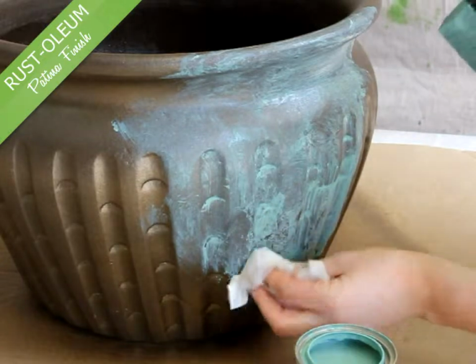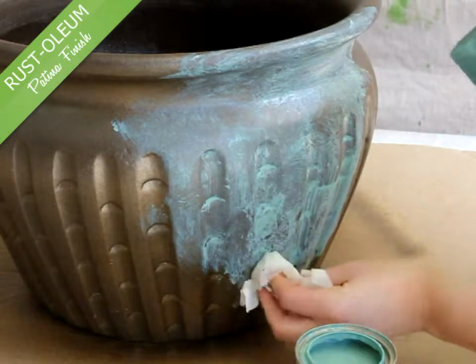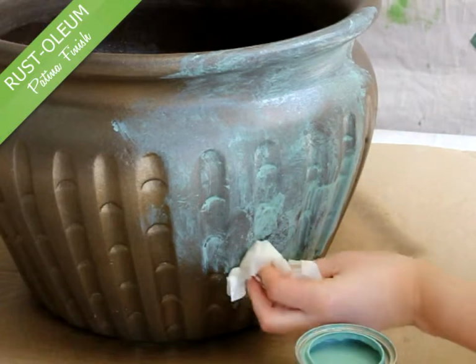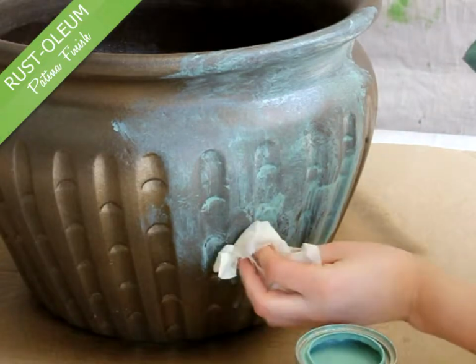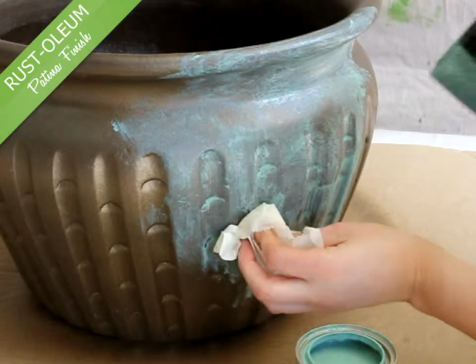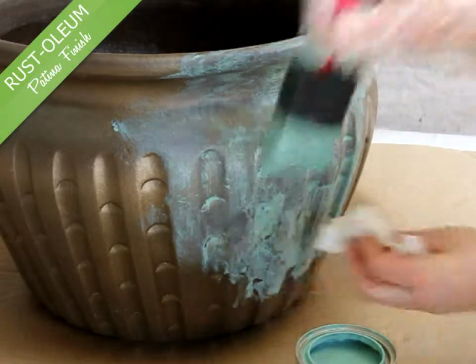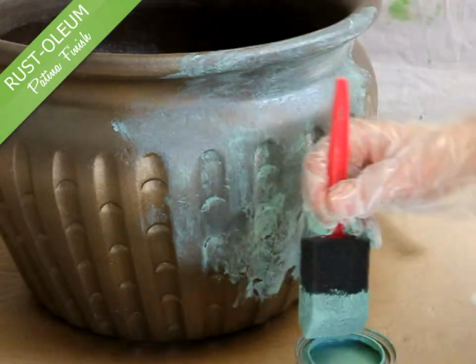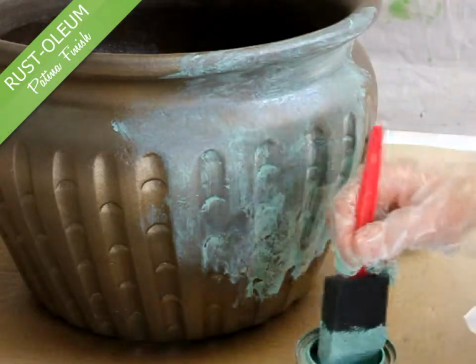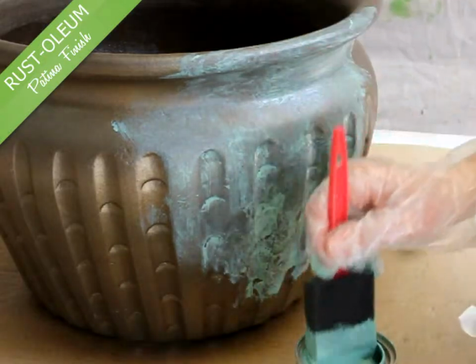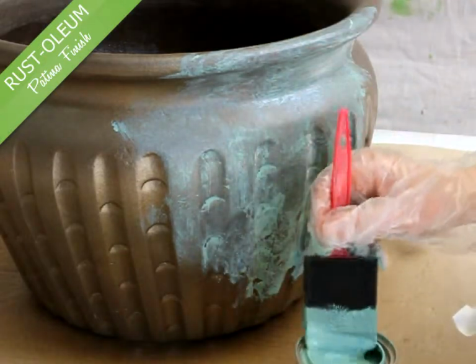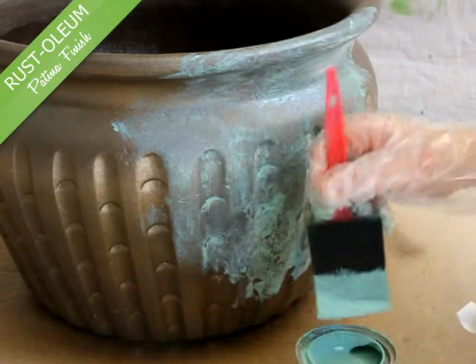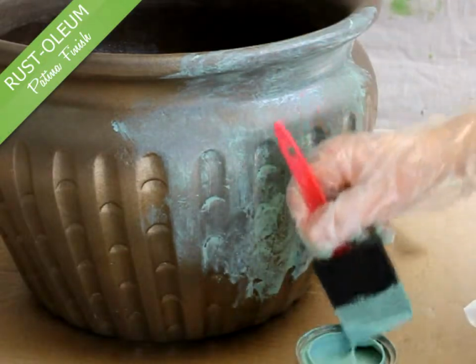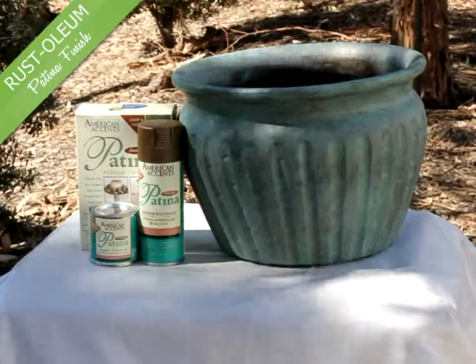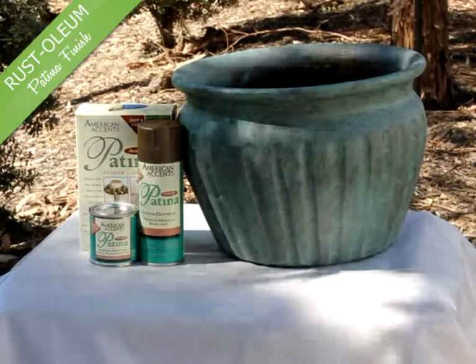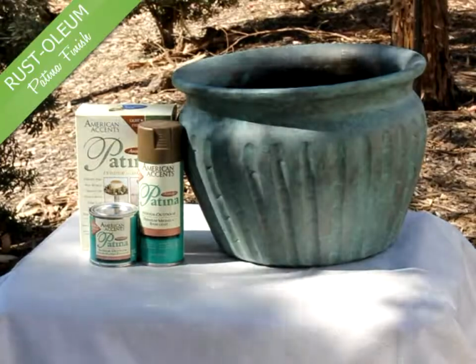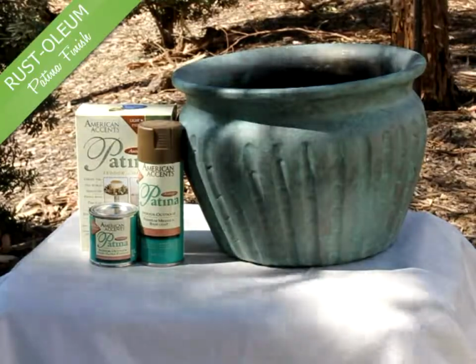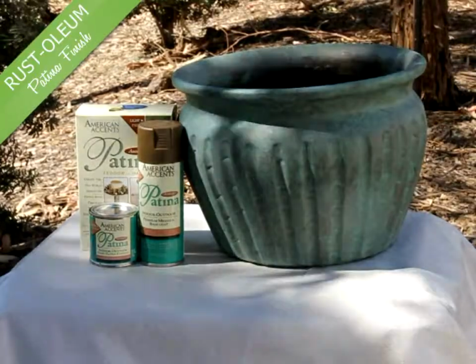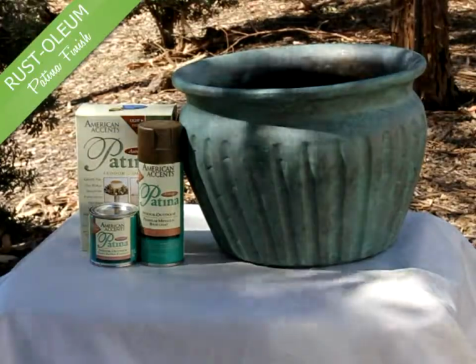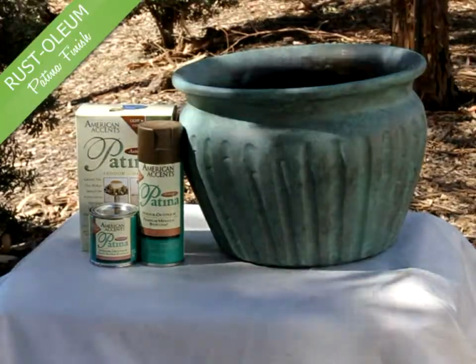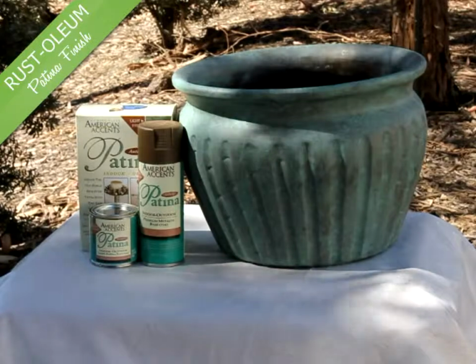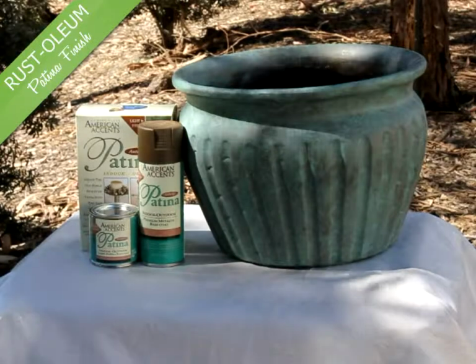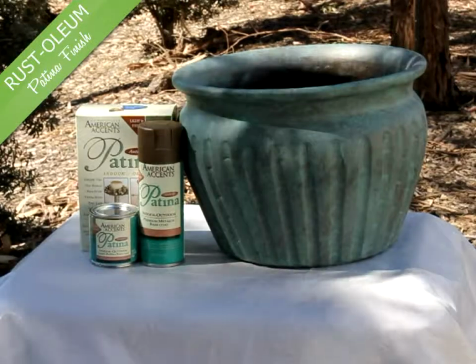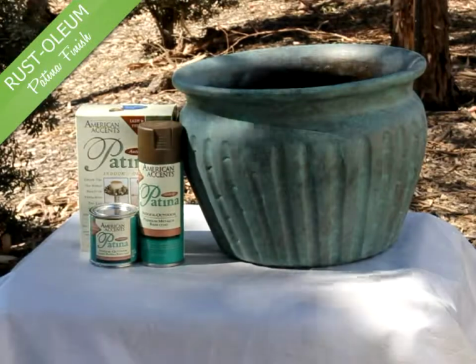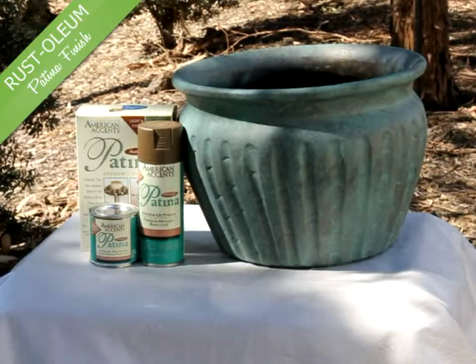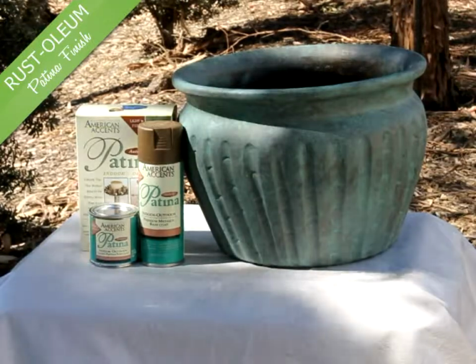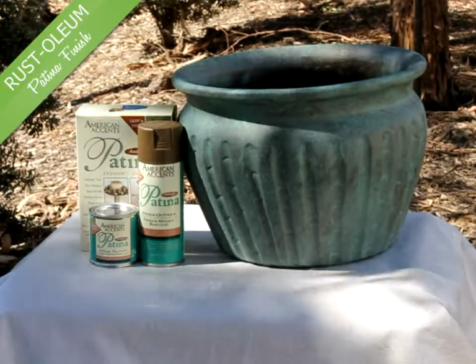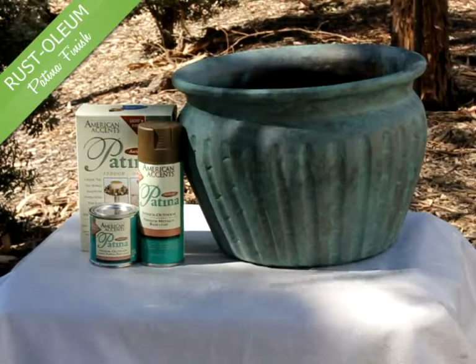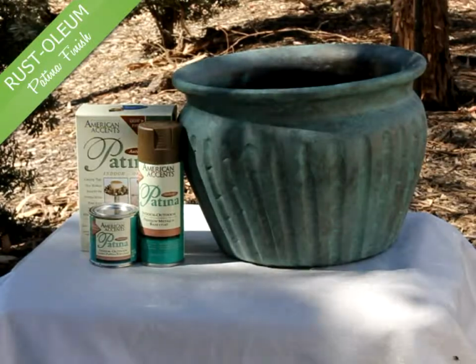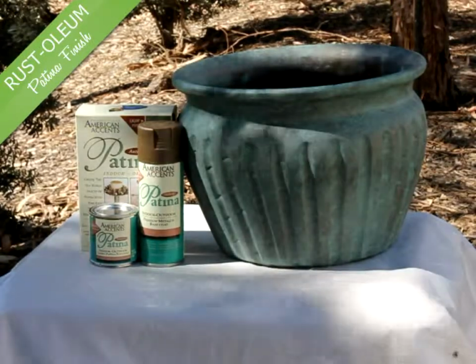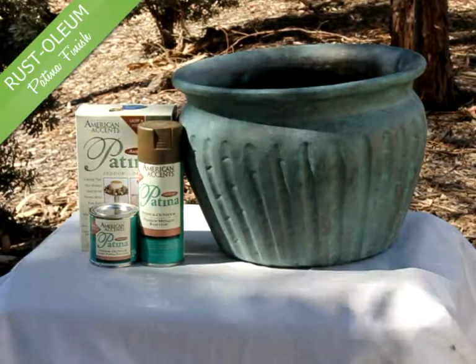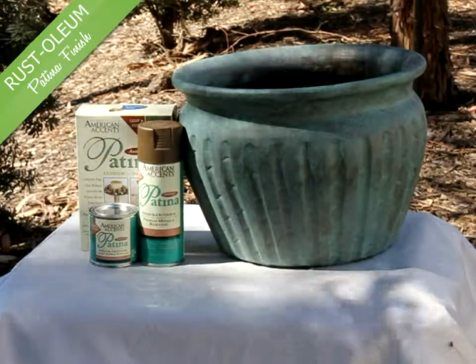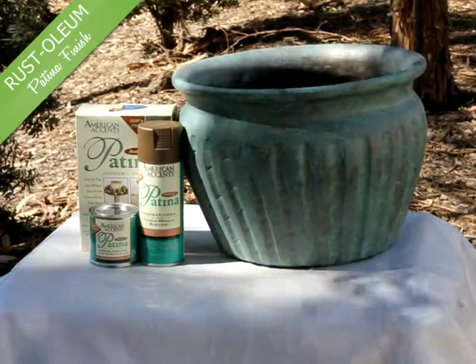The top coat will be dry in 20 minutes. This kit can be used on a variety of surfaces, both indoor and outdoor.